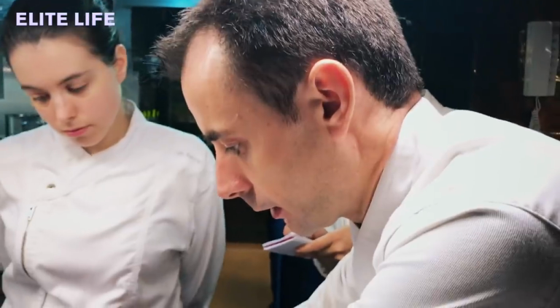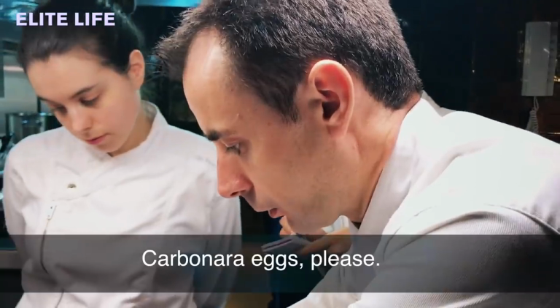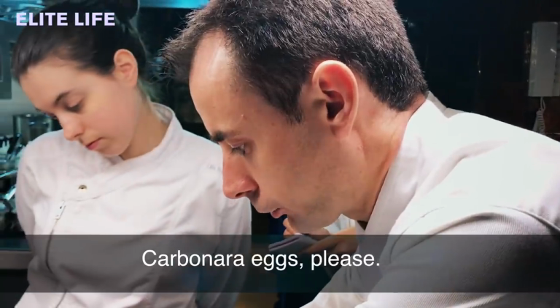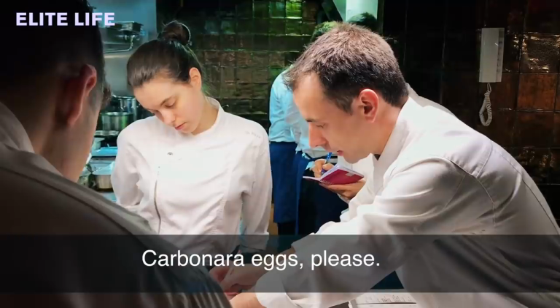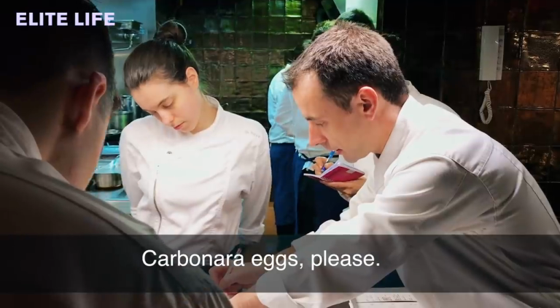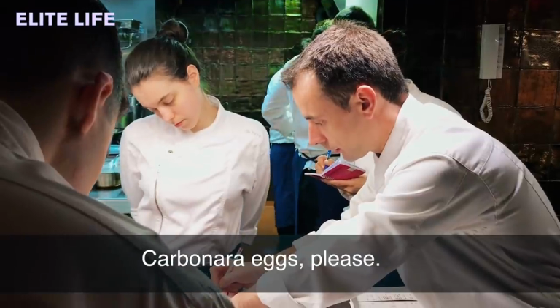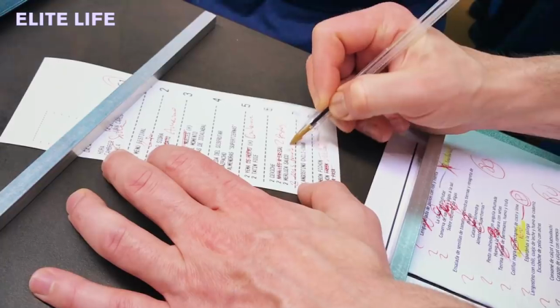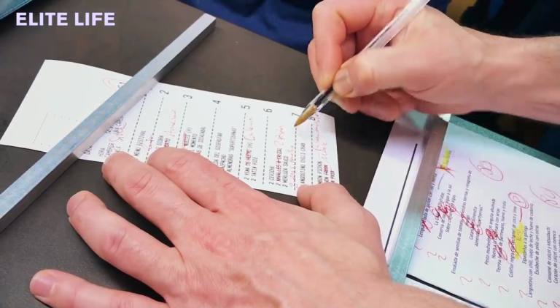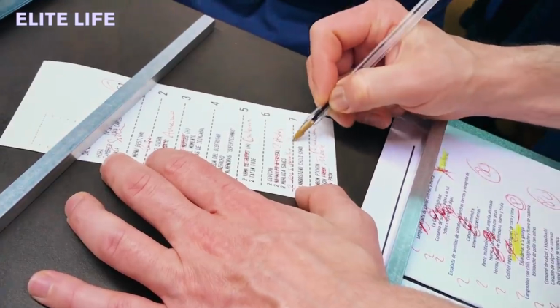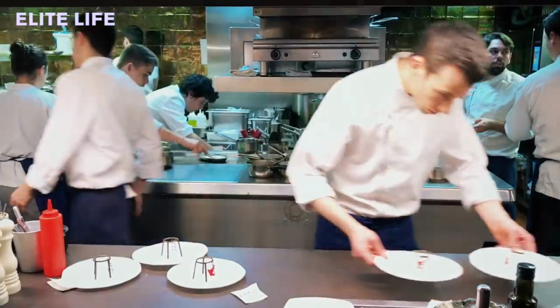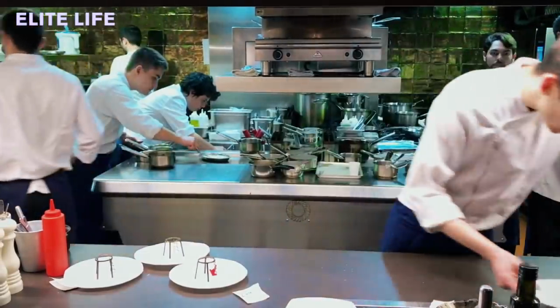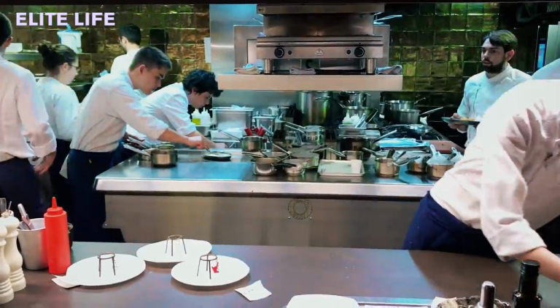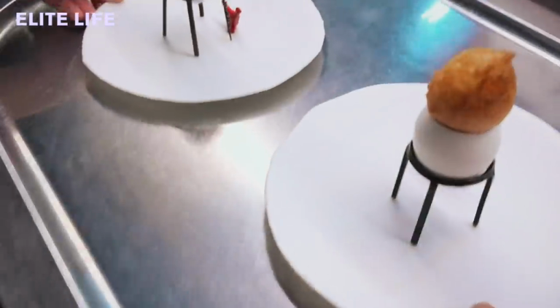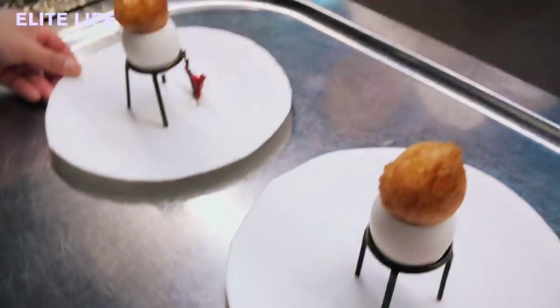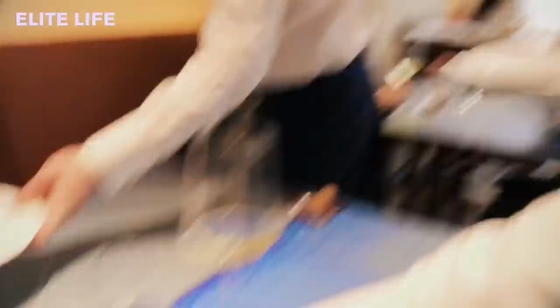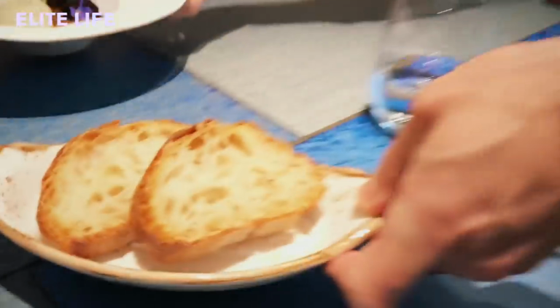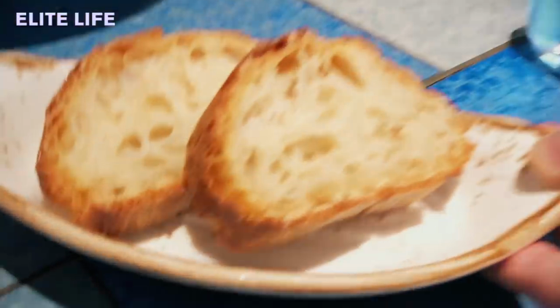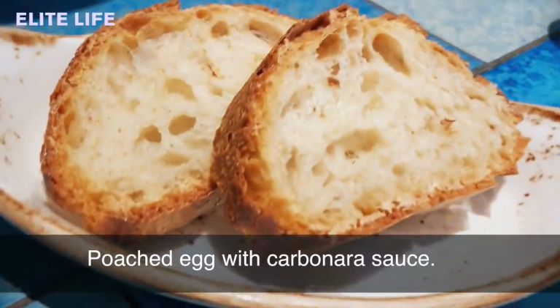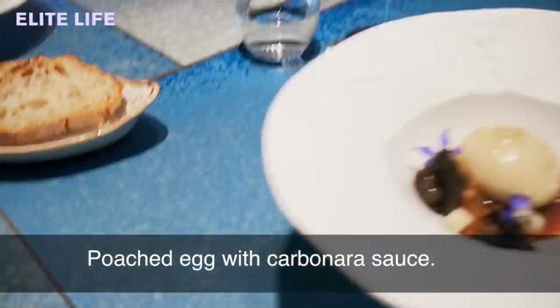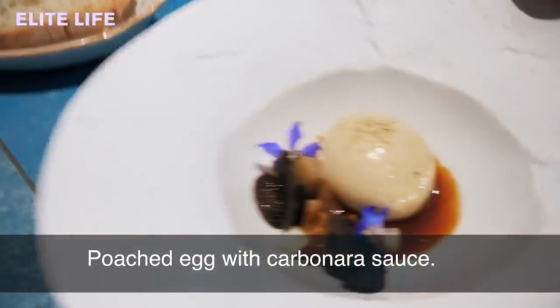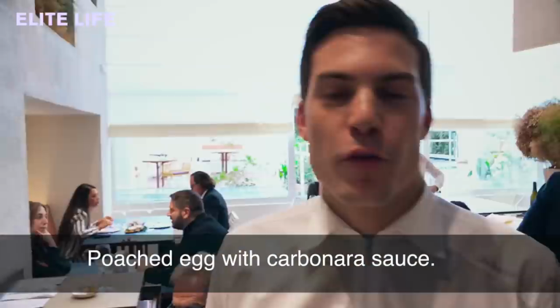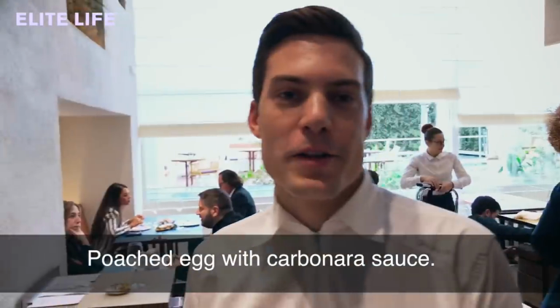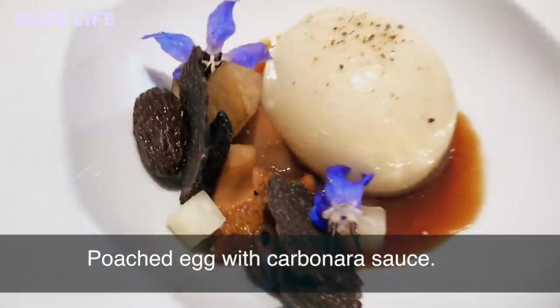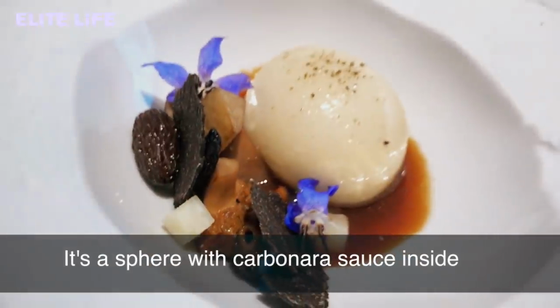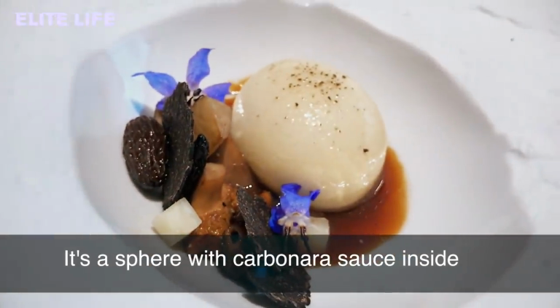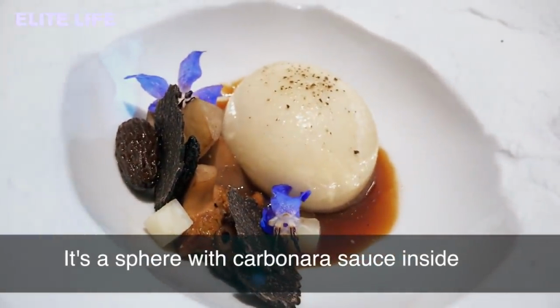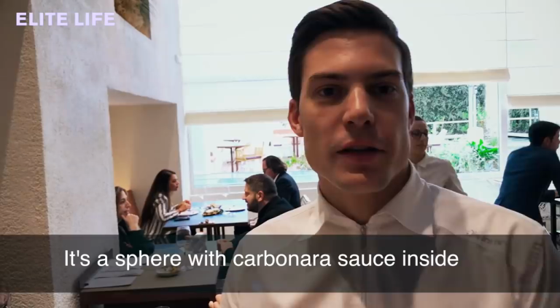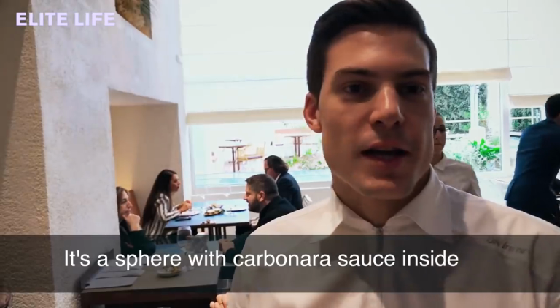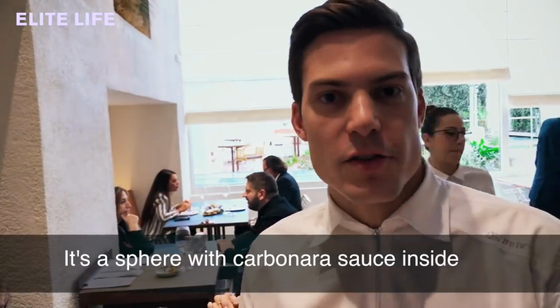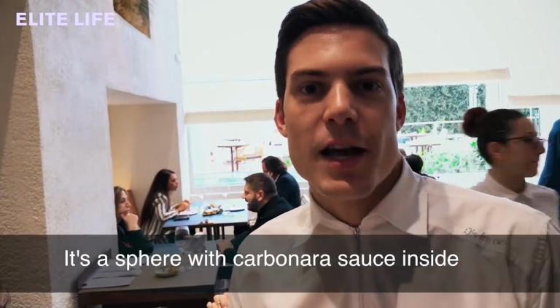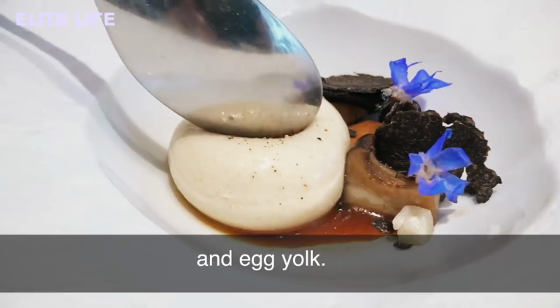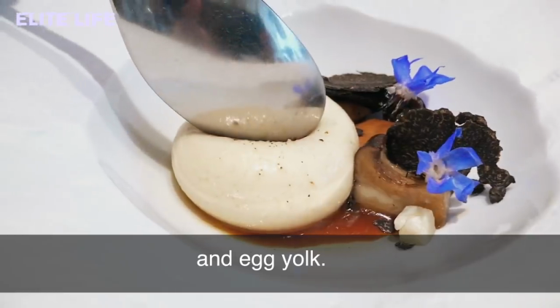The egg will be carbonara — a poached egg of carbonara sauce. Basically it is a big sphere that has carbonara sauce inside and the egg yolk.